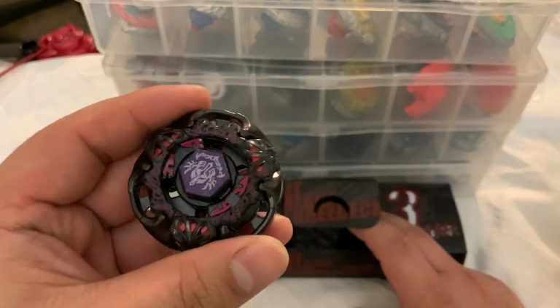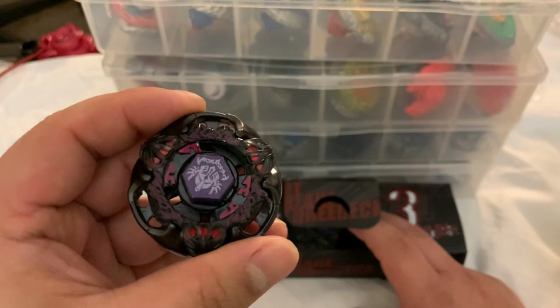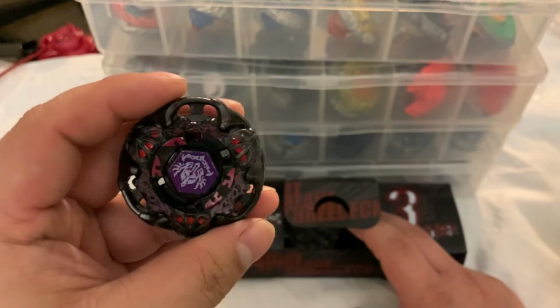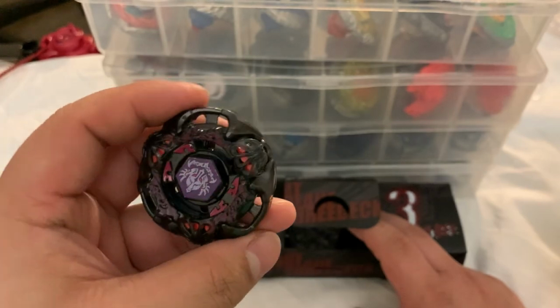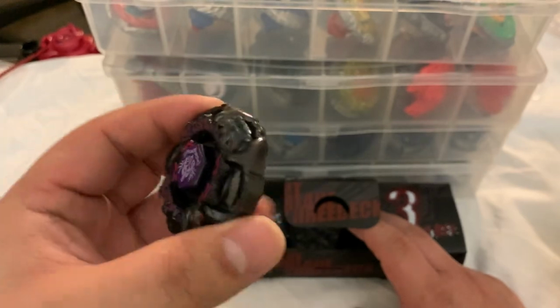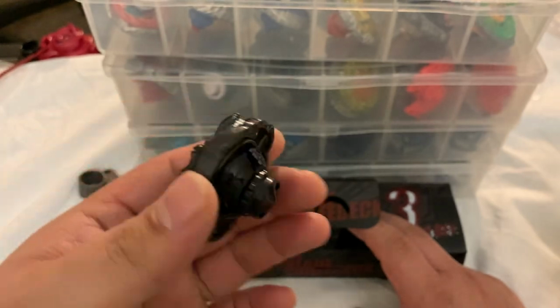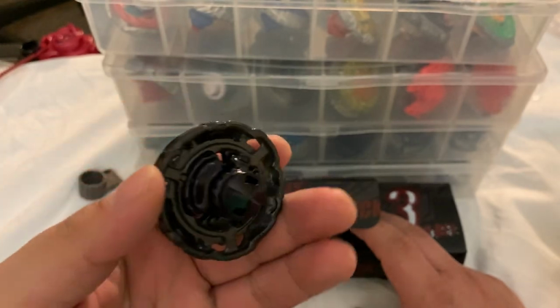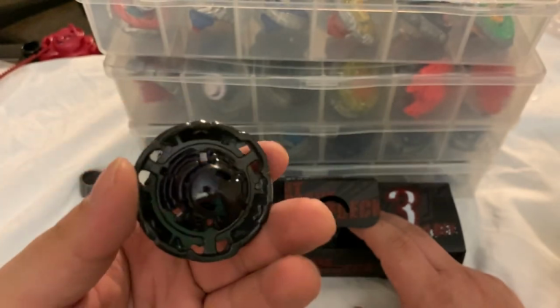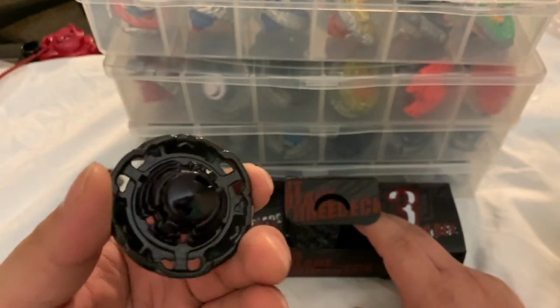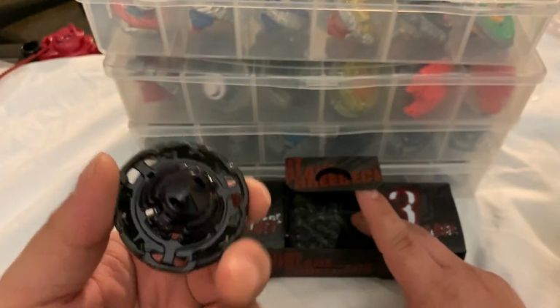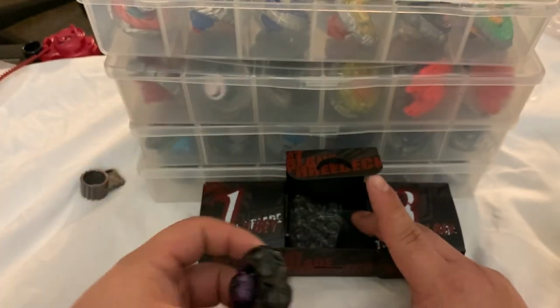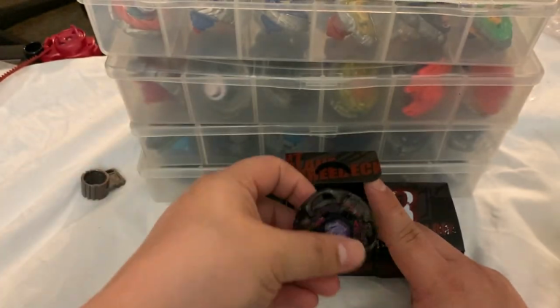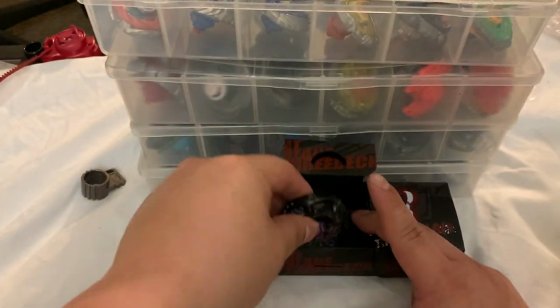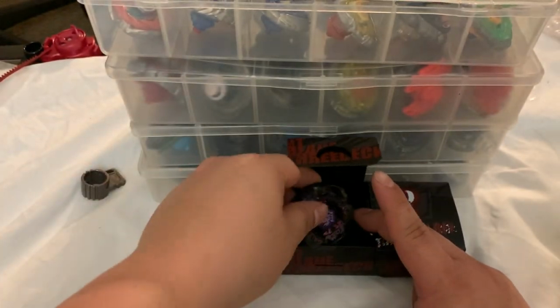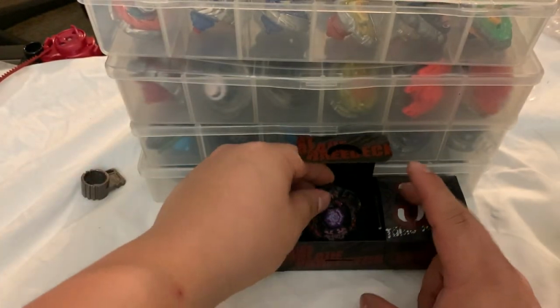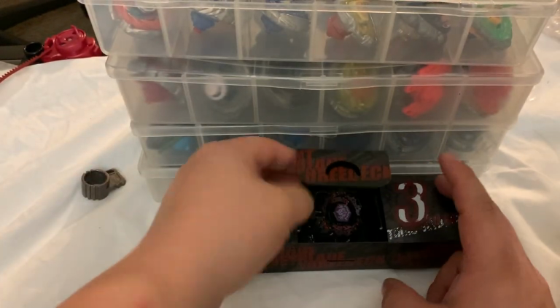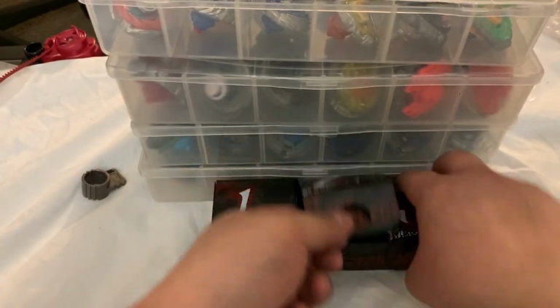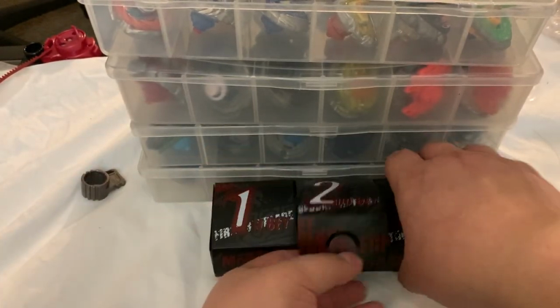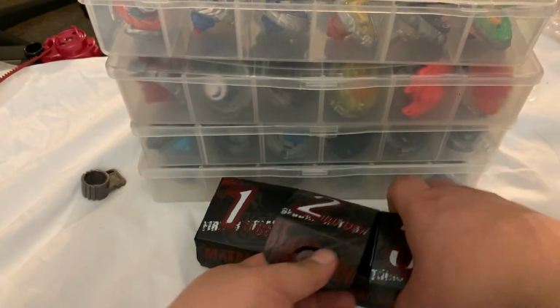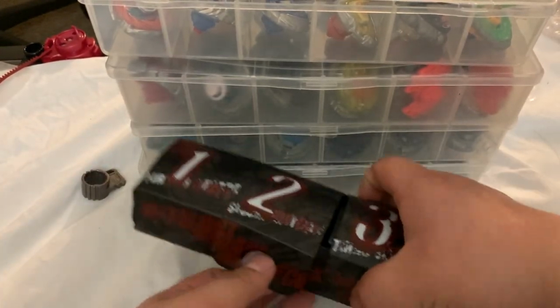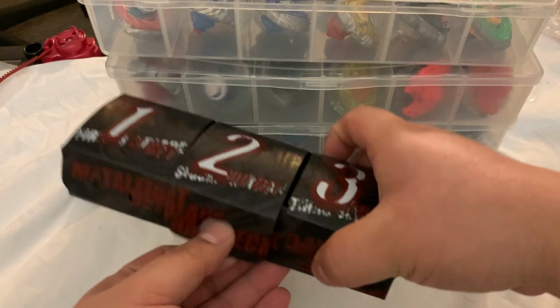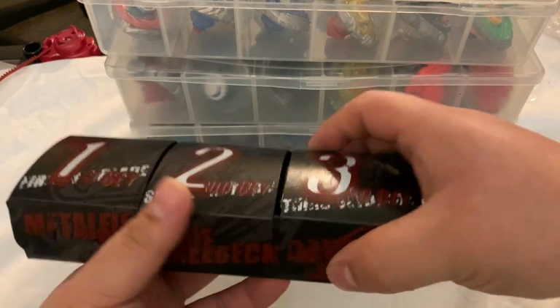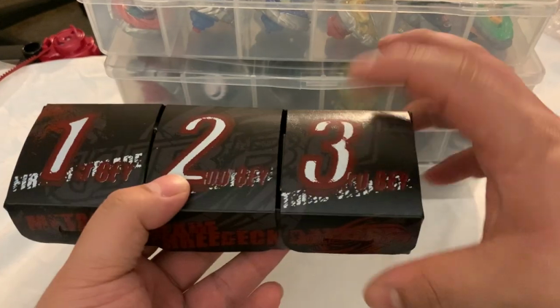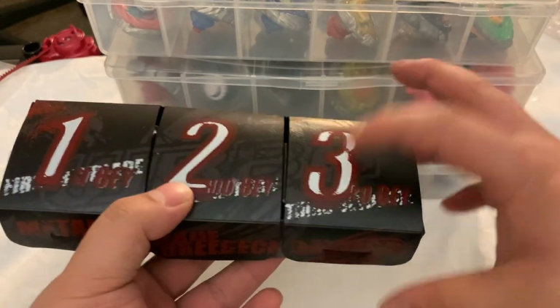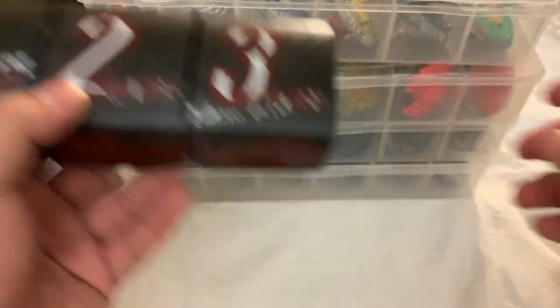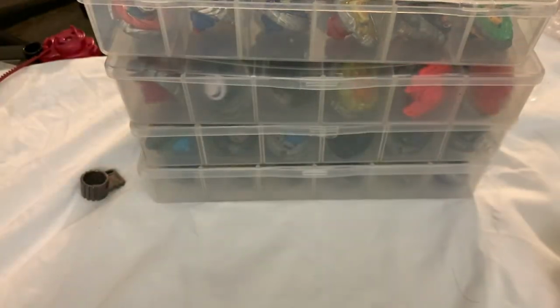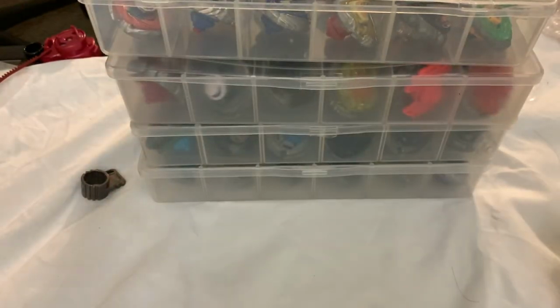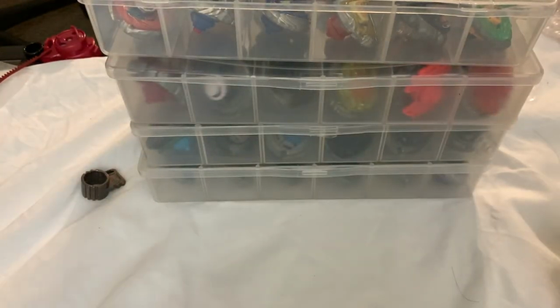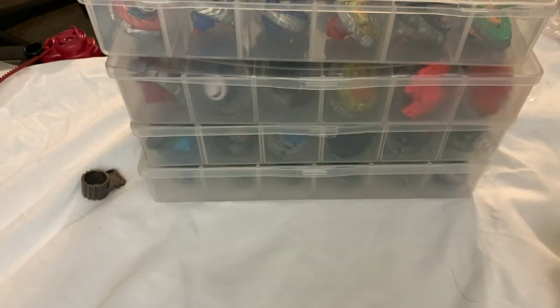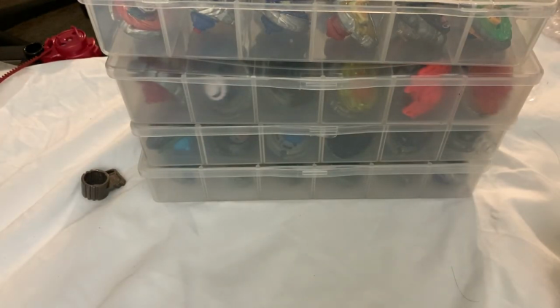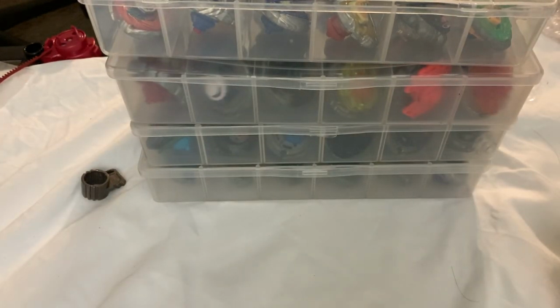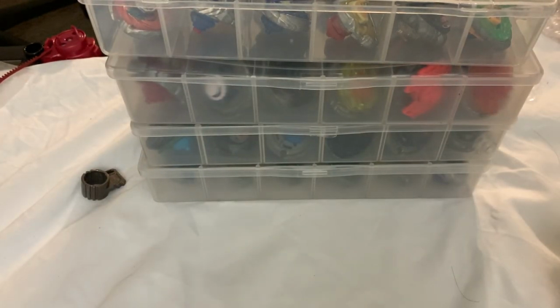Number two is my mint condition Gravity Perseus — nothing special there — and then the Aurora version will go right there in the third slot.